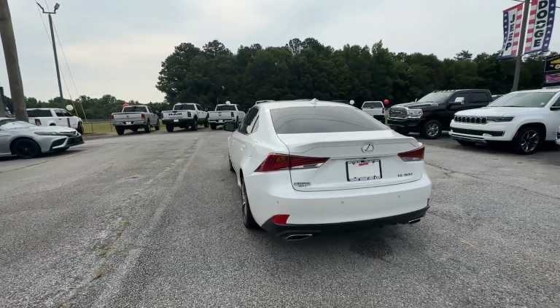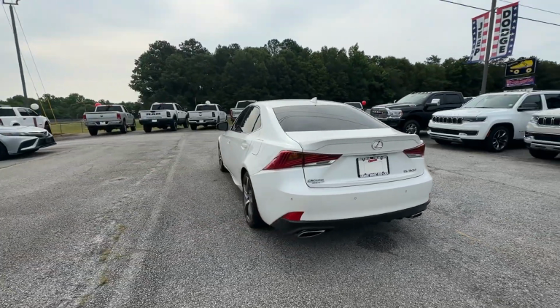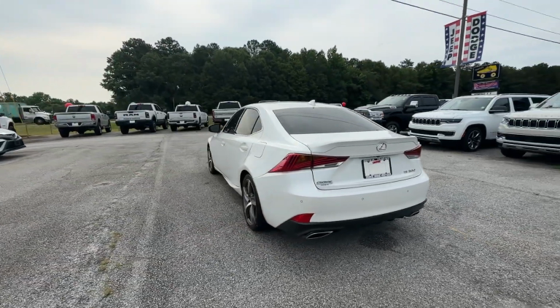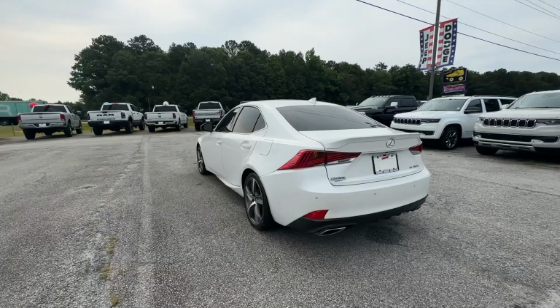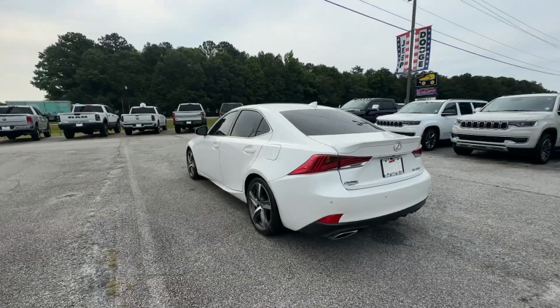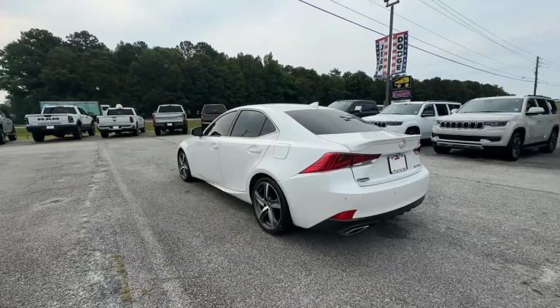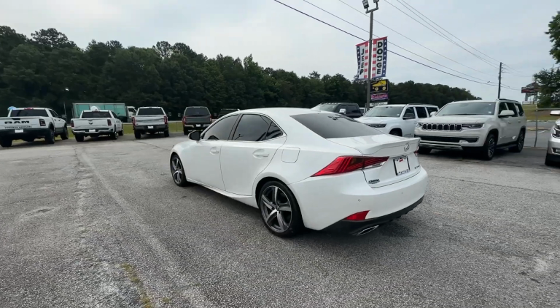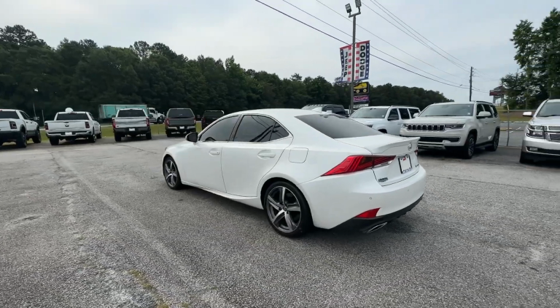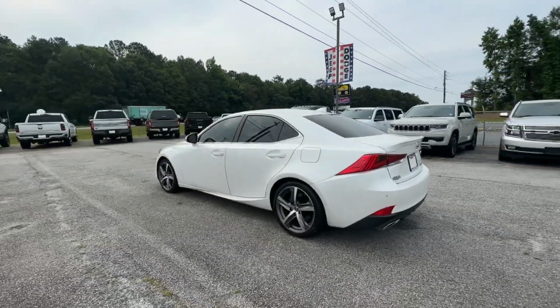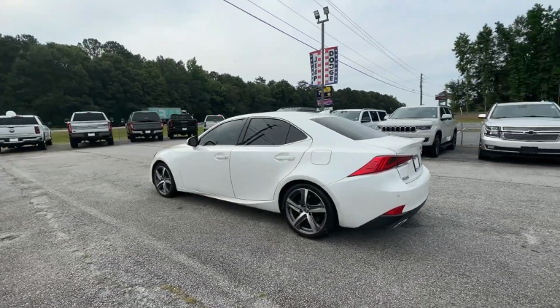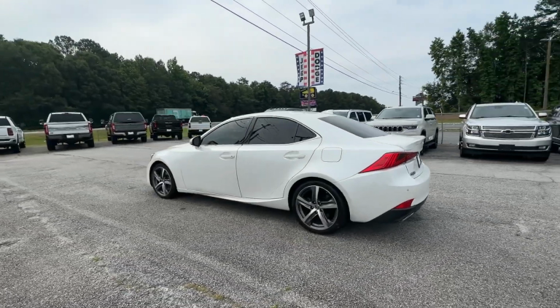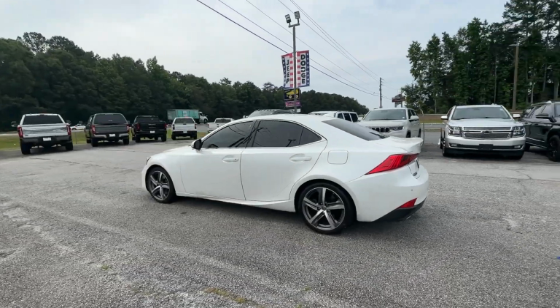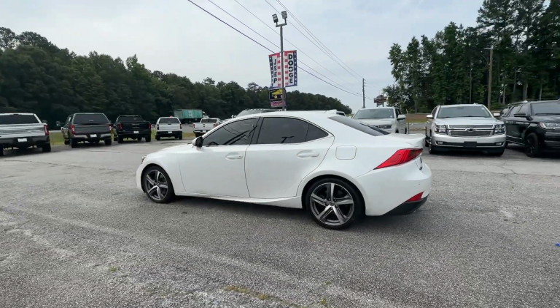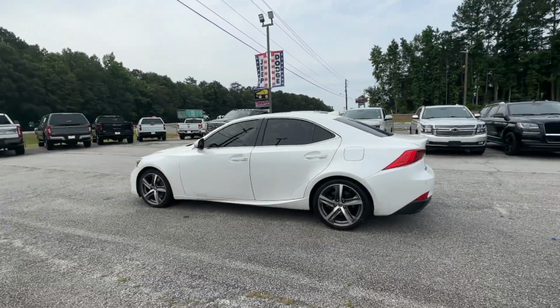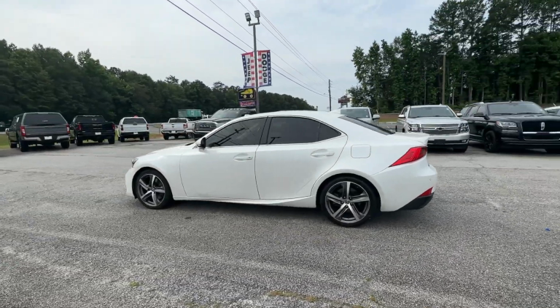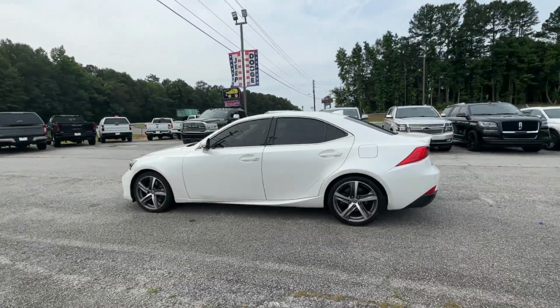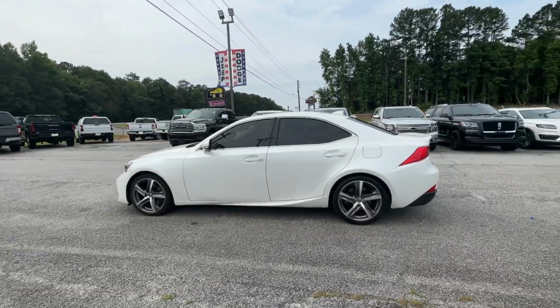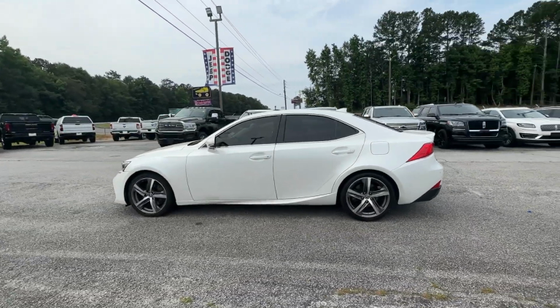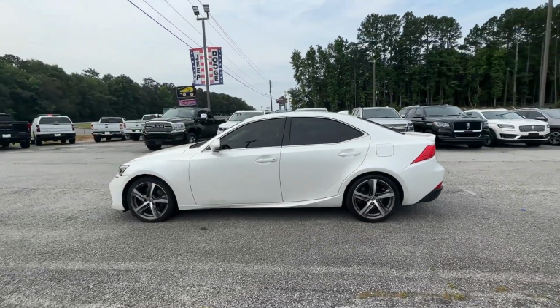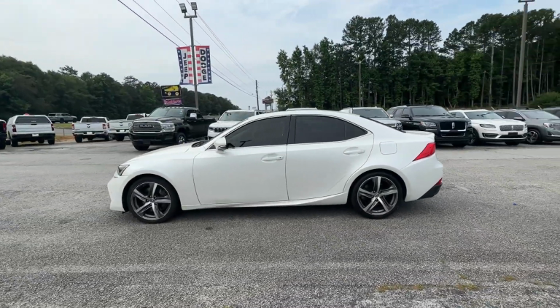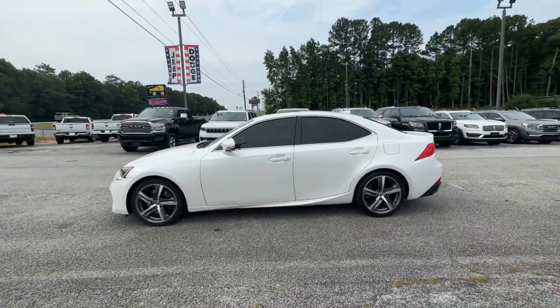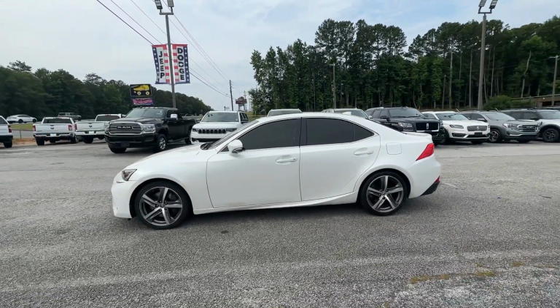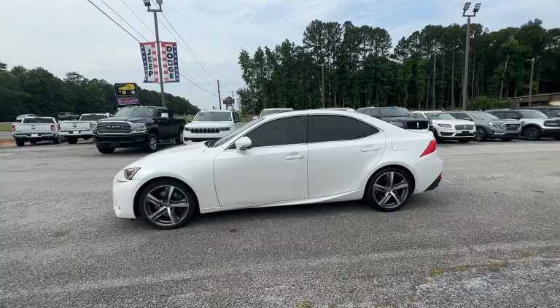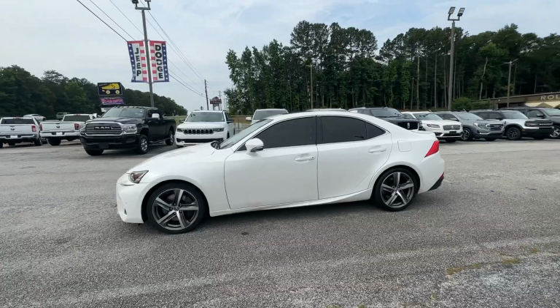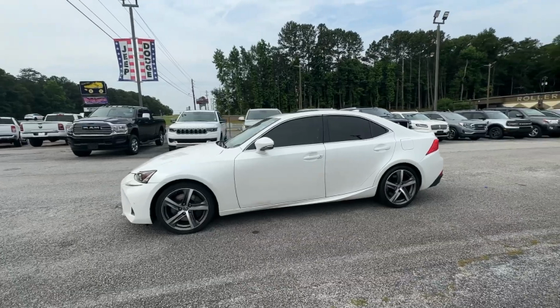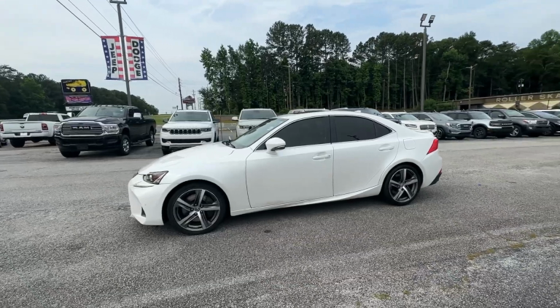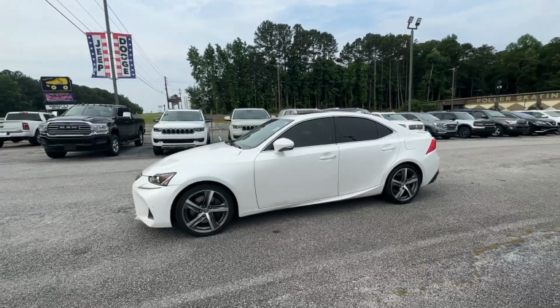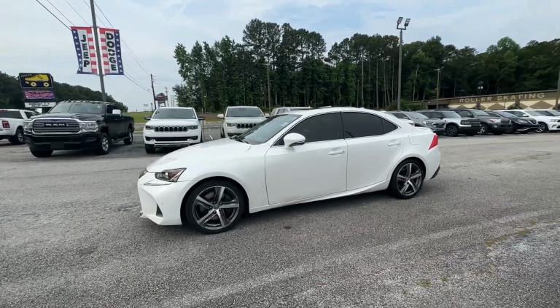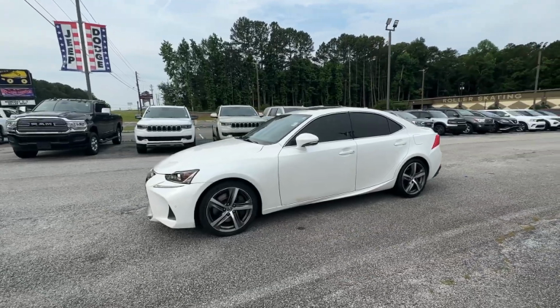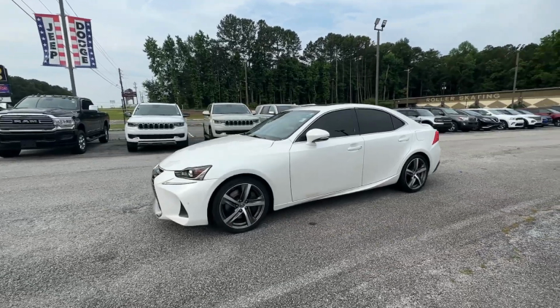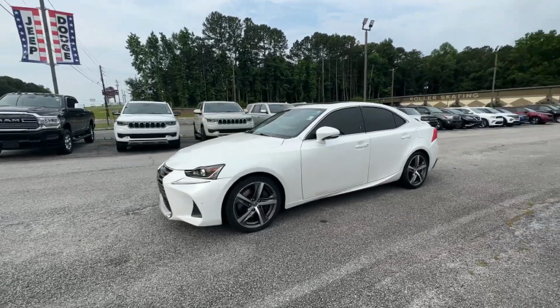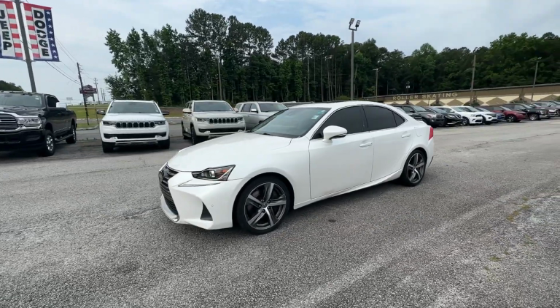Its suite of driver-assist tech has your back, so you can relax and enjoy its velvety smooth ride. These are just some of the great options this vehicle comes with.